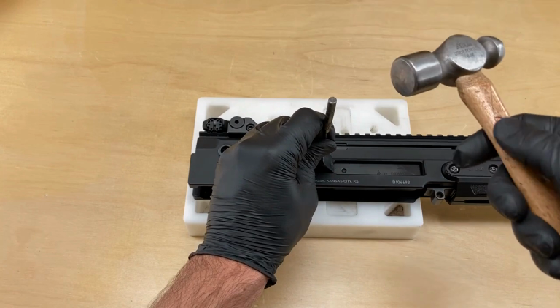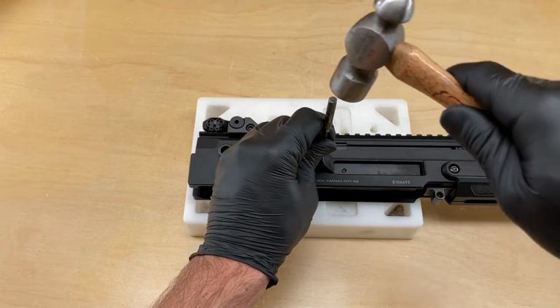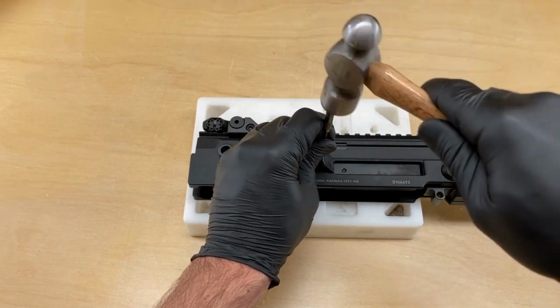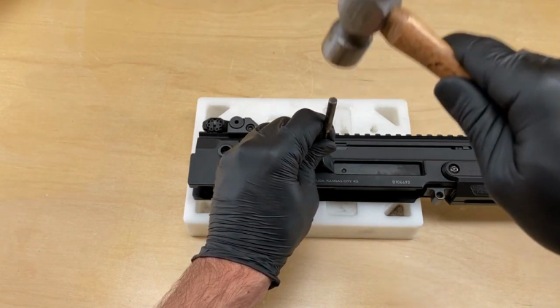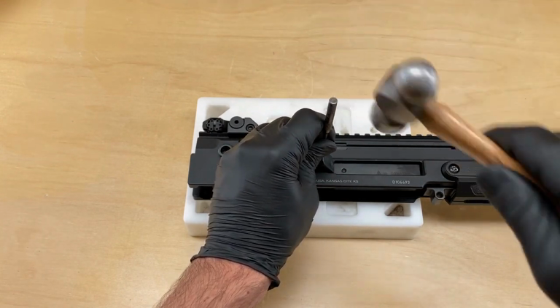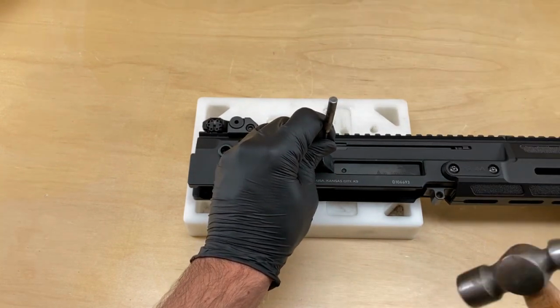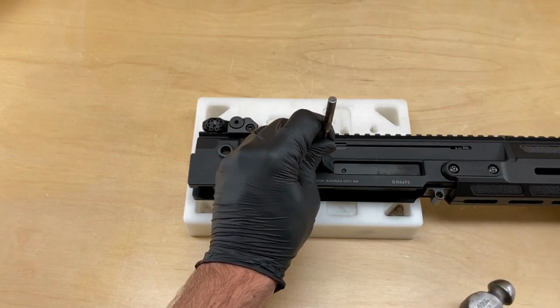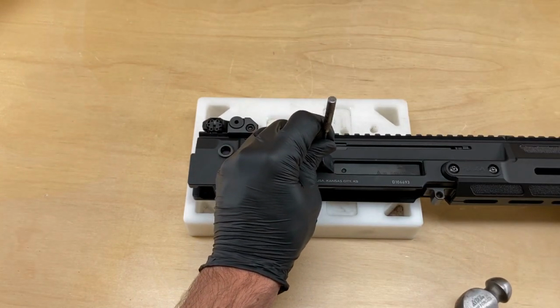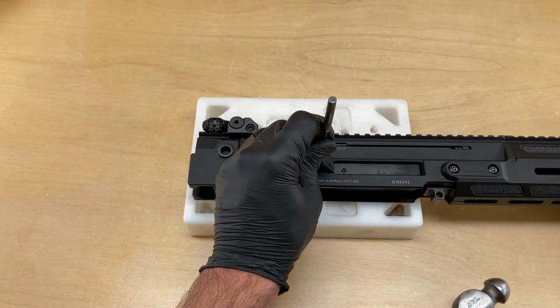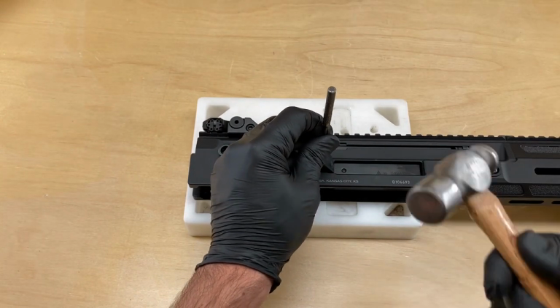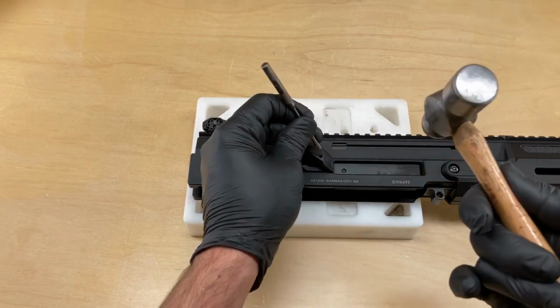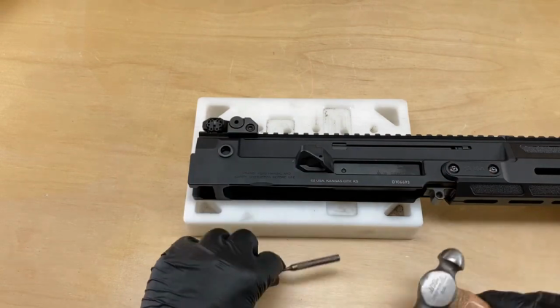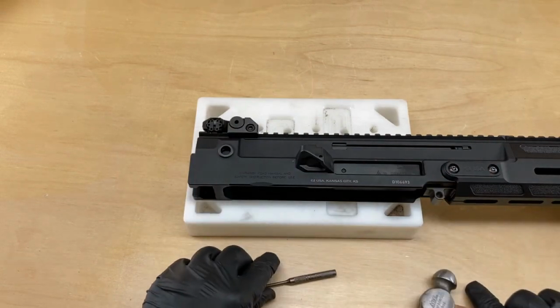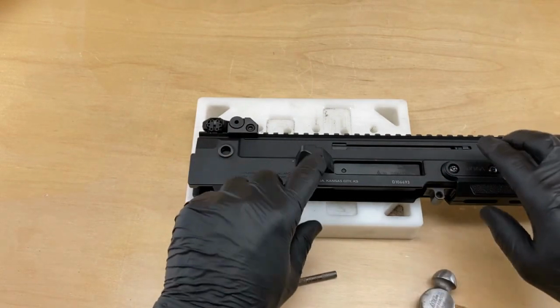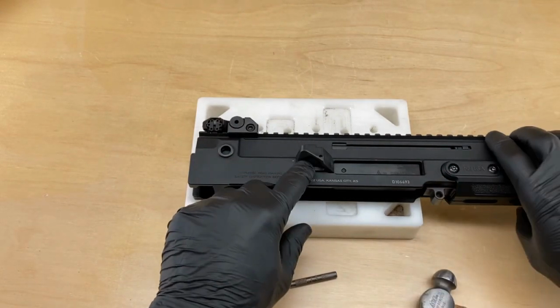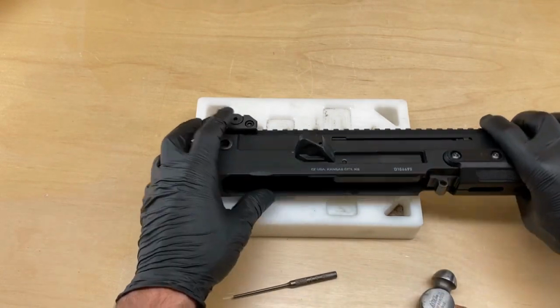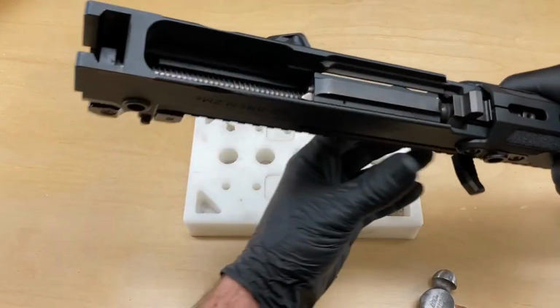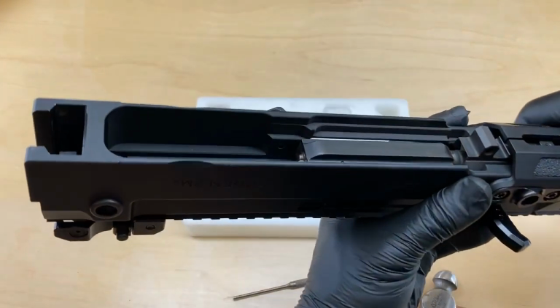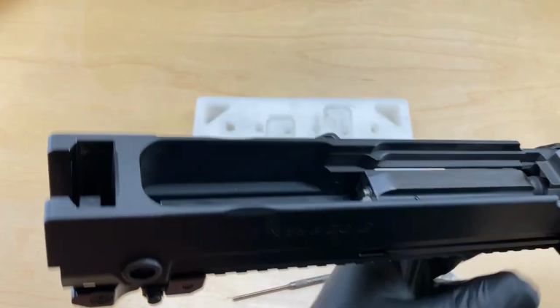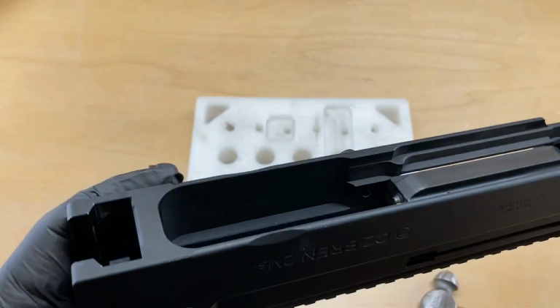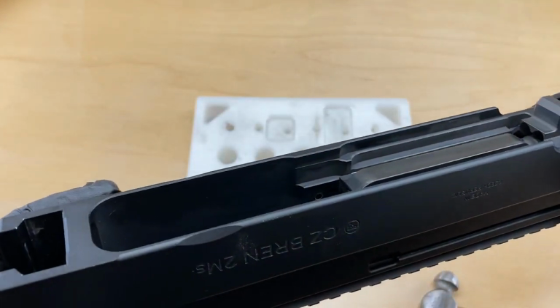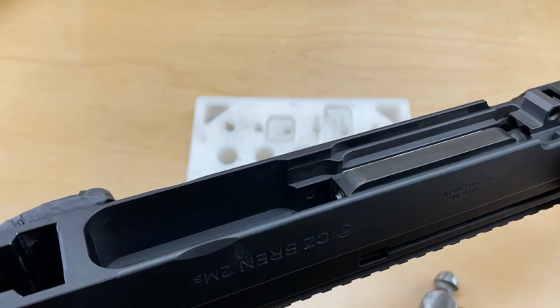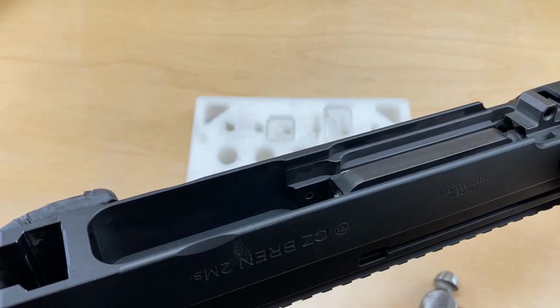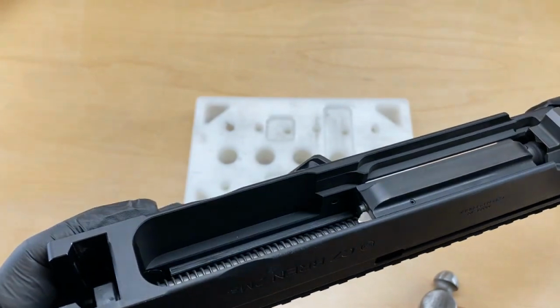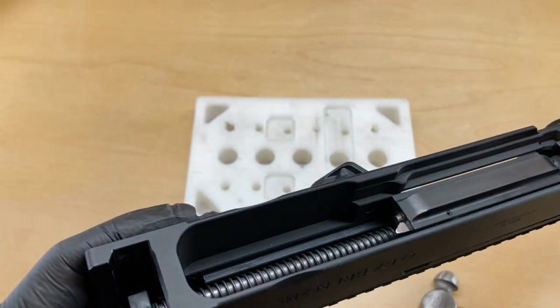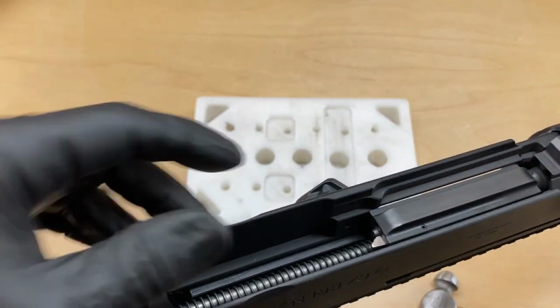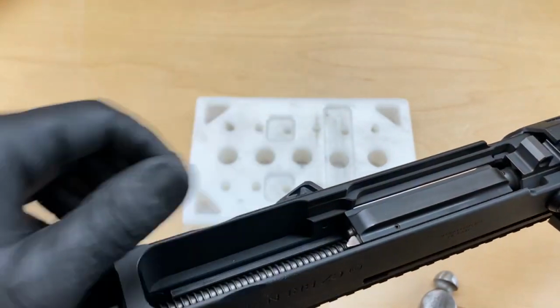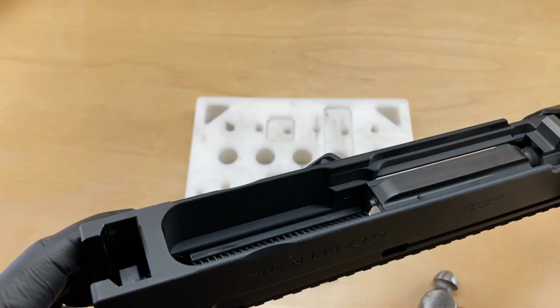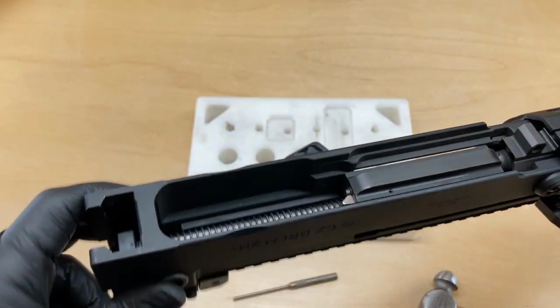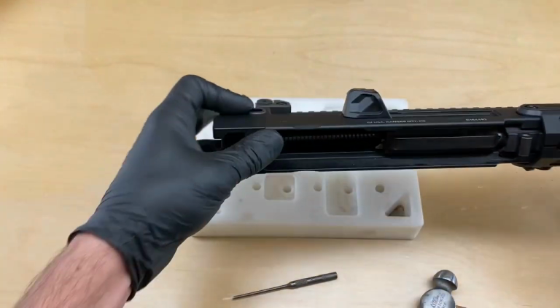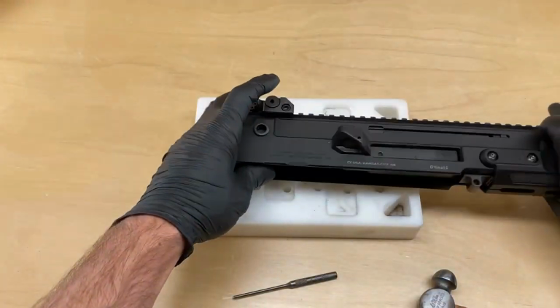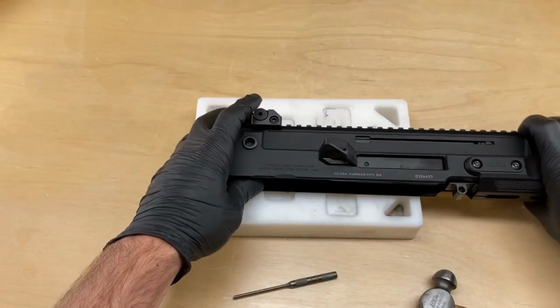You can feel in the punch that we've gone through the polymer and are now making contact with the upper receiver. I cannot see it protruding into the upper receiver yet, so we're going to go a little further.